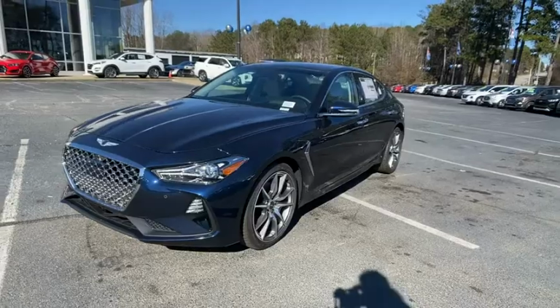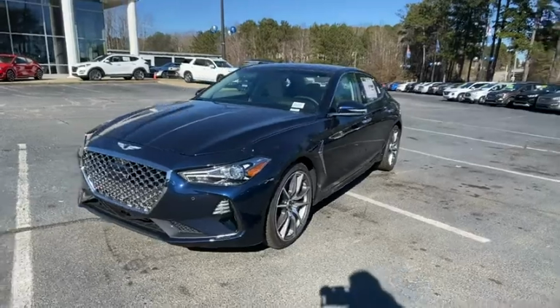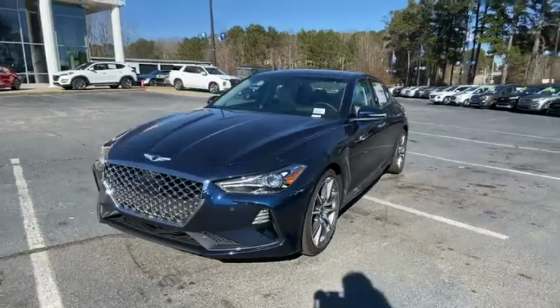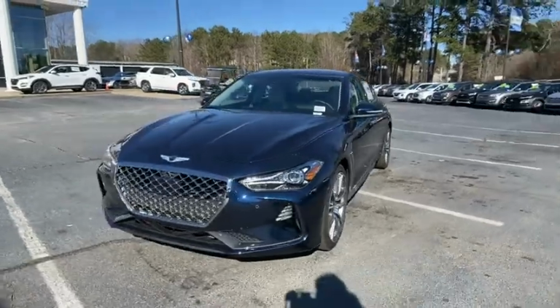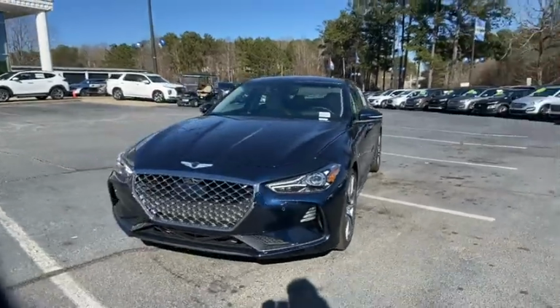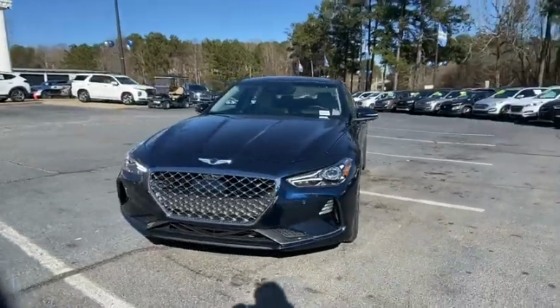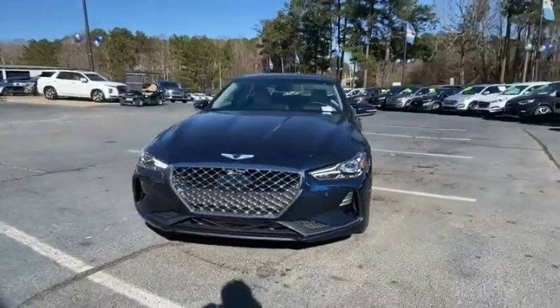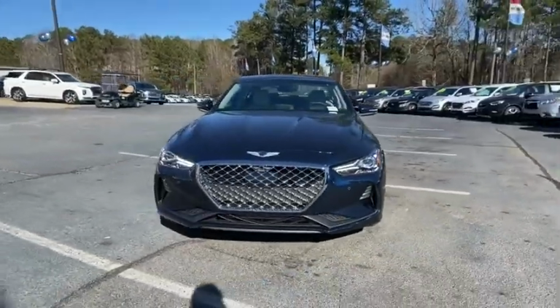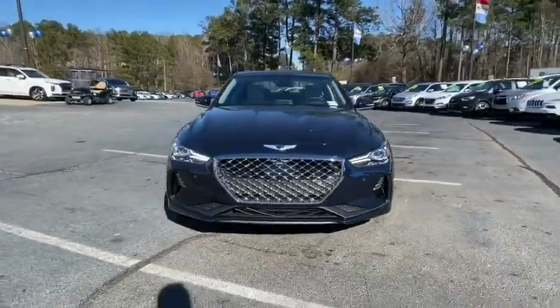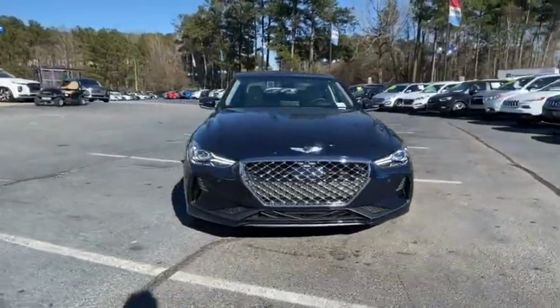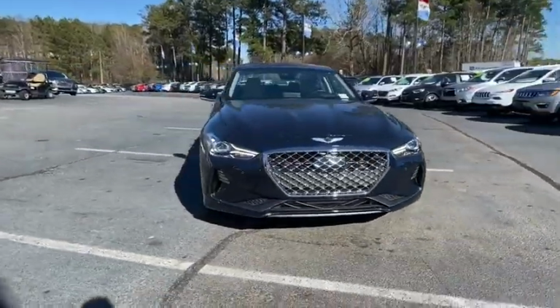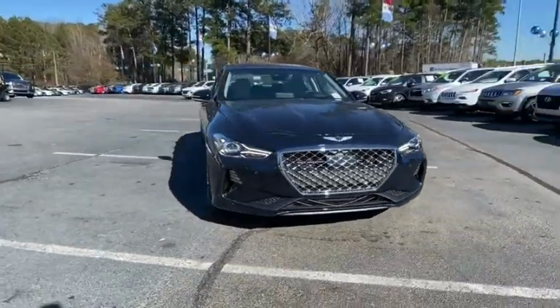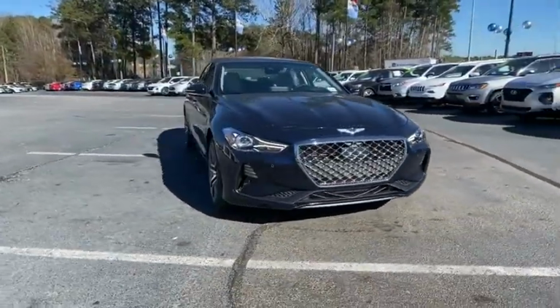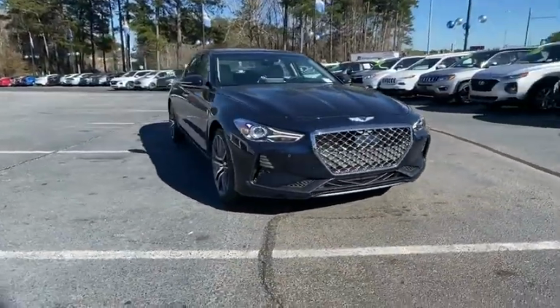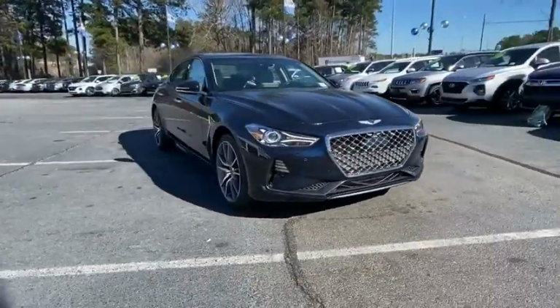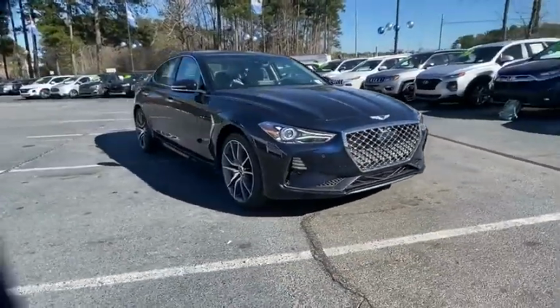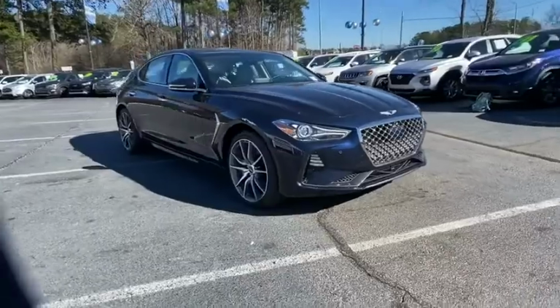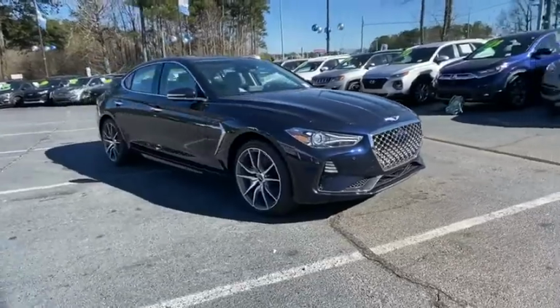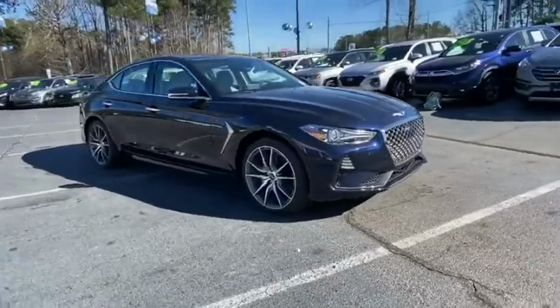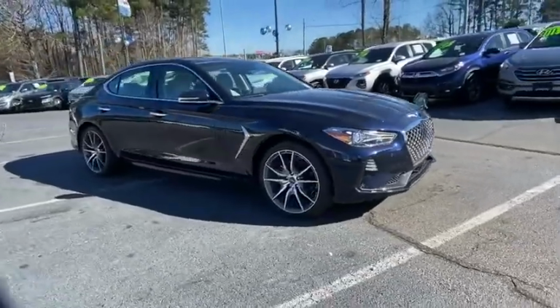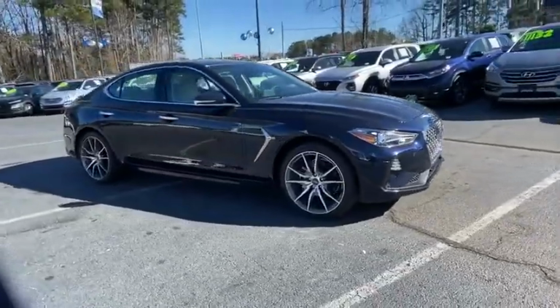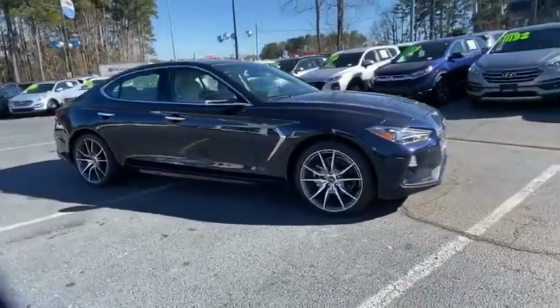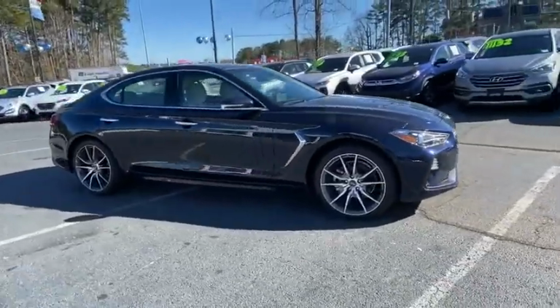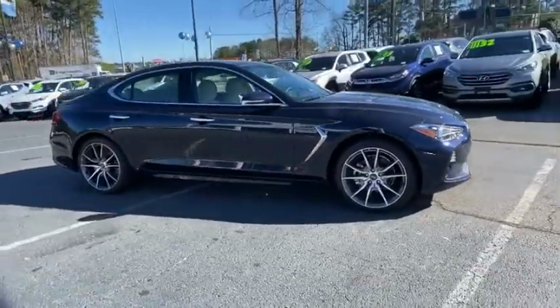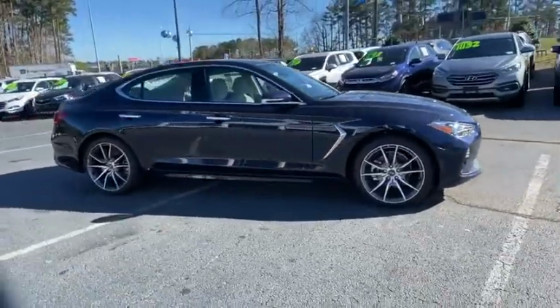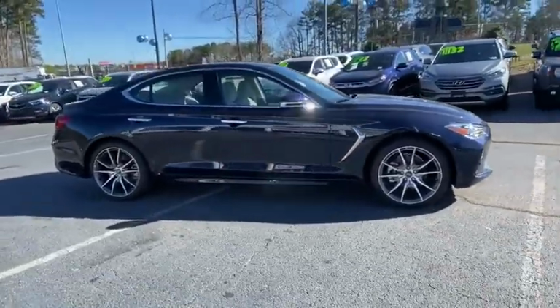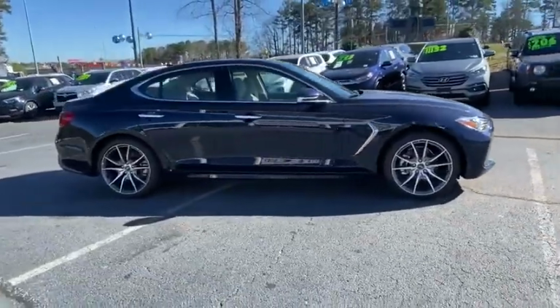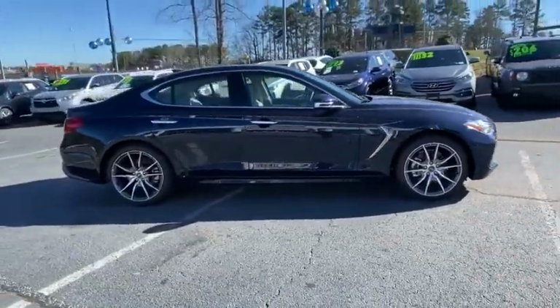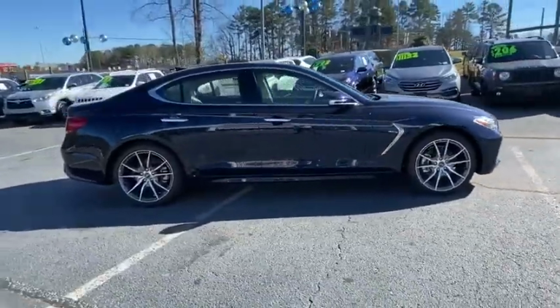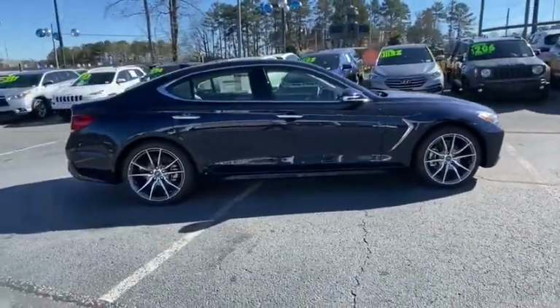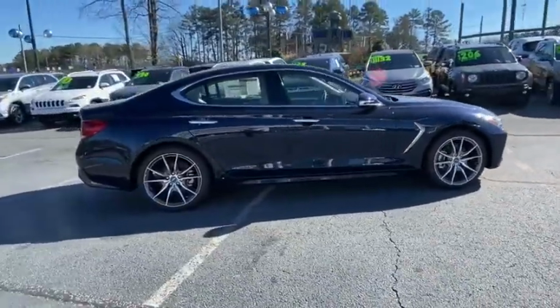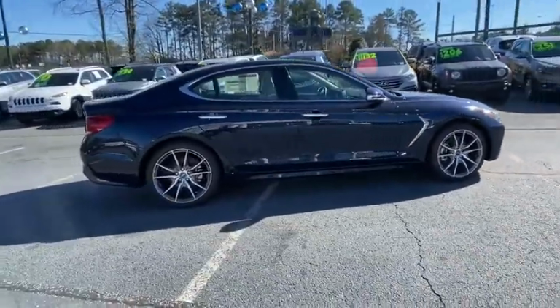We are pleased to show you the 2021 Genesis G70. Impressive engine performance and exquisite handling push the Genesis G70 to the front of the pack.